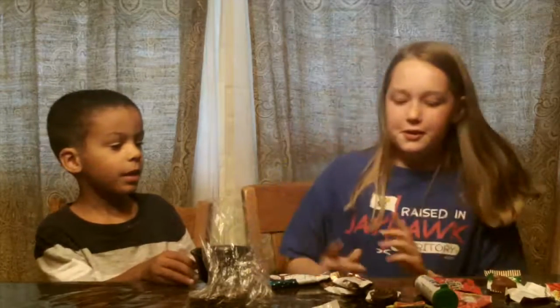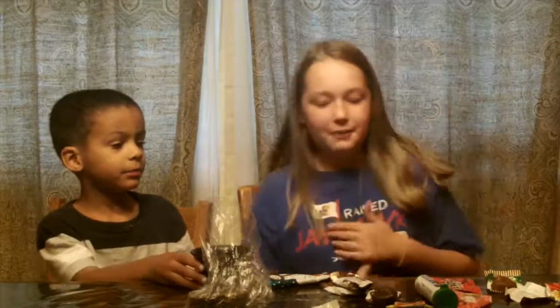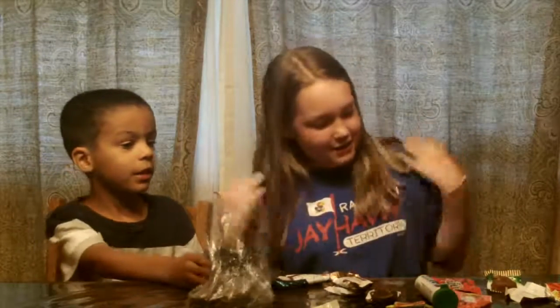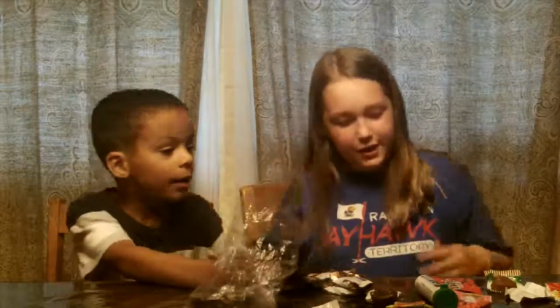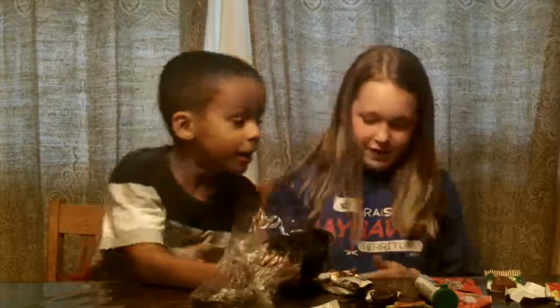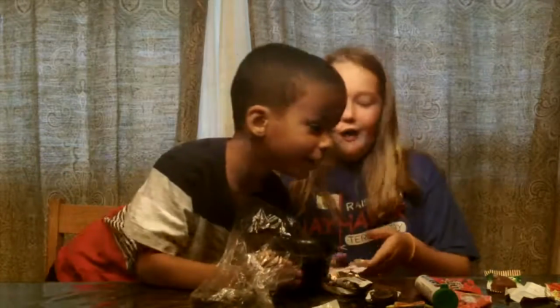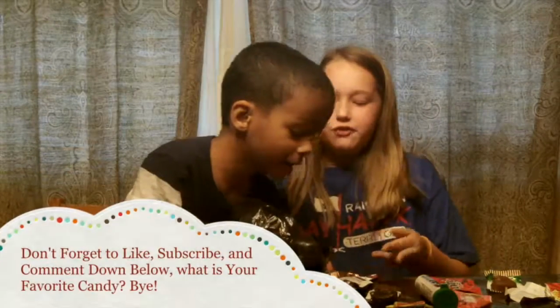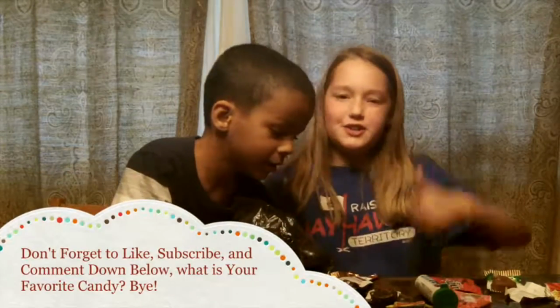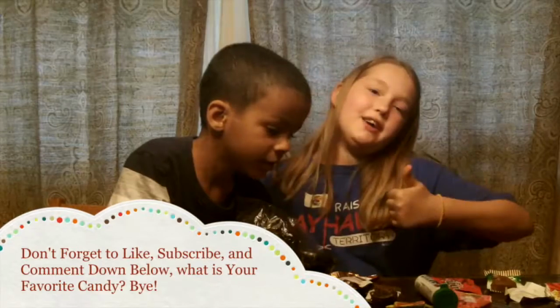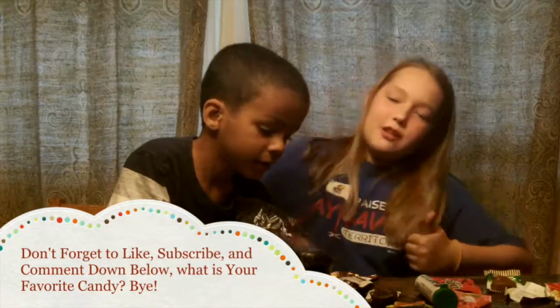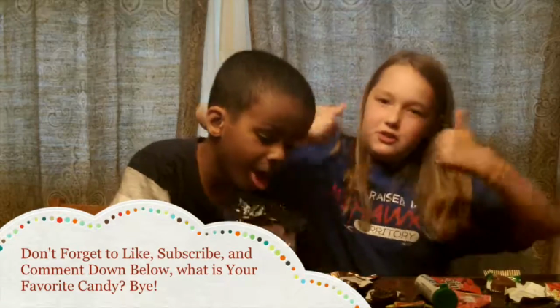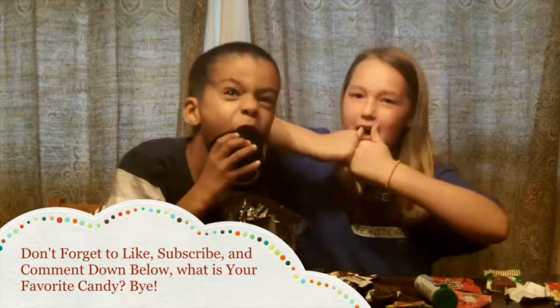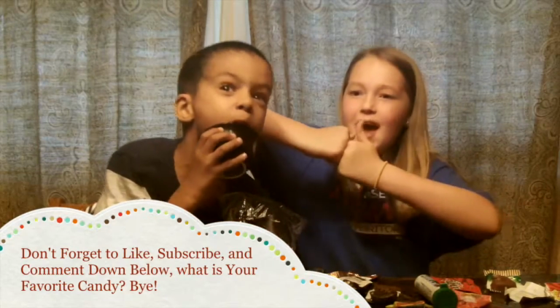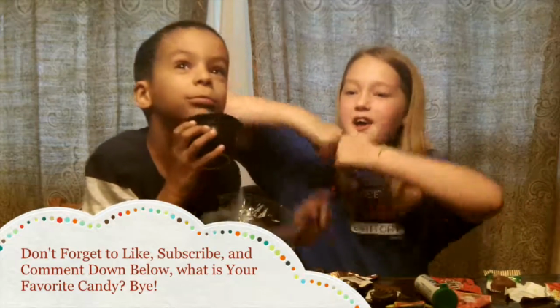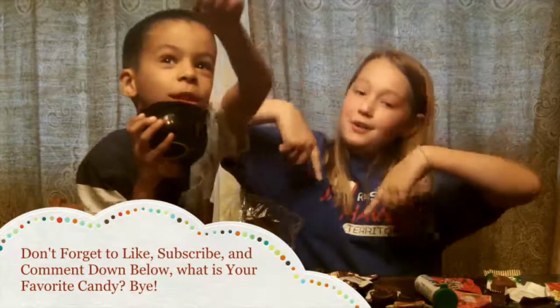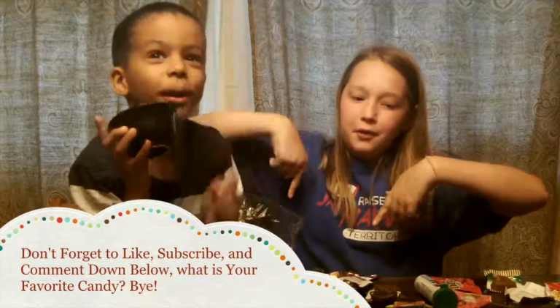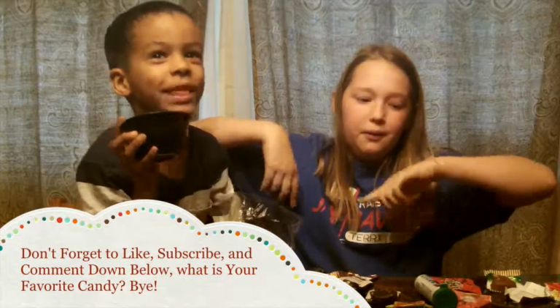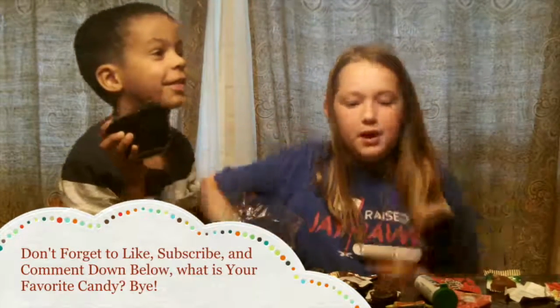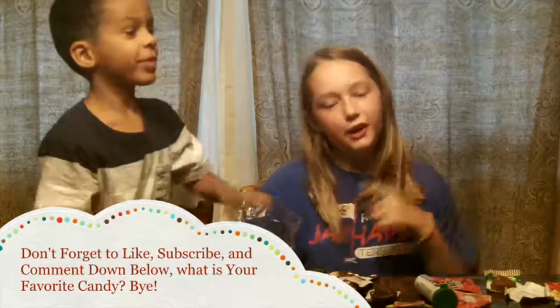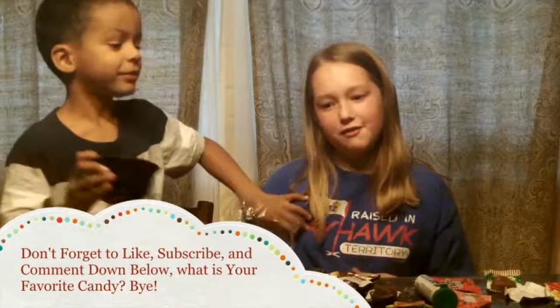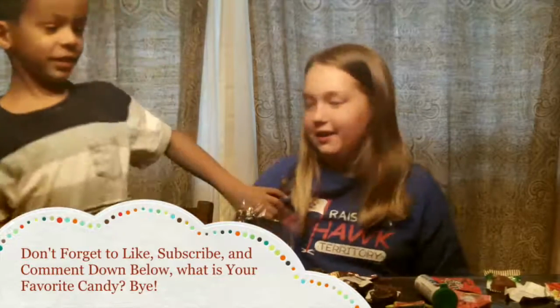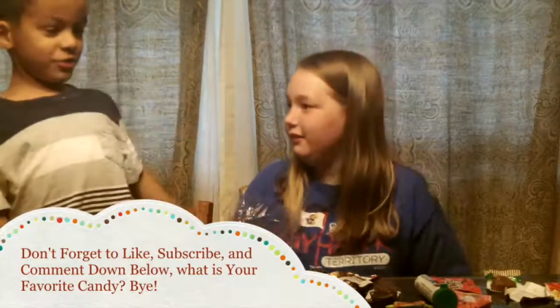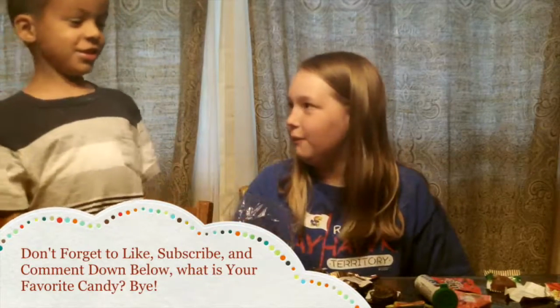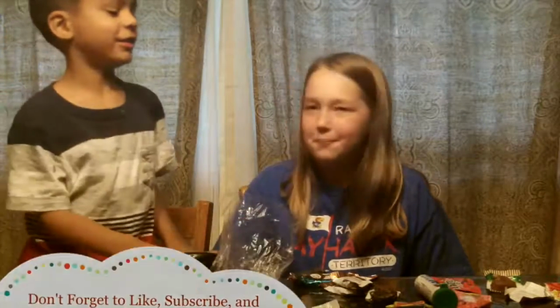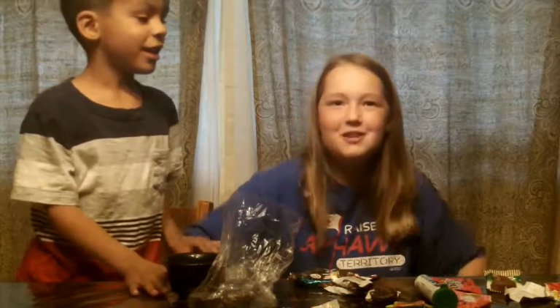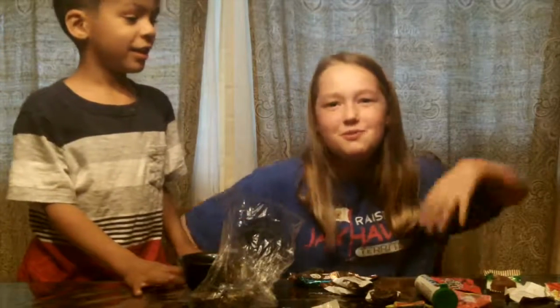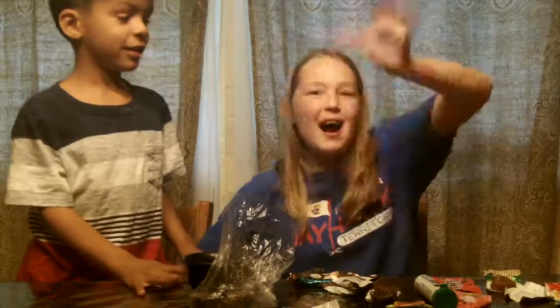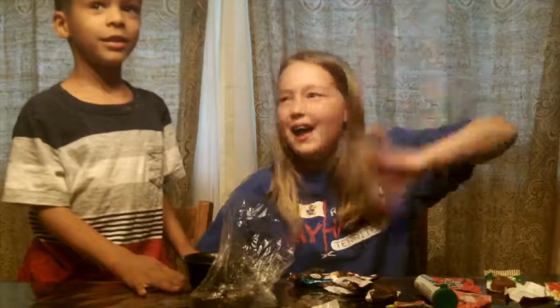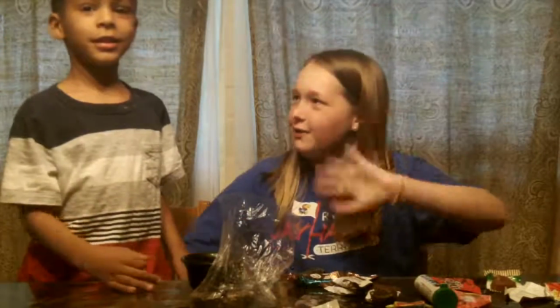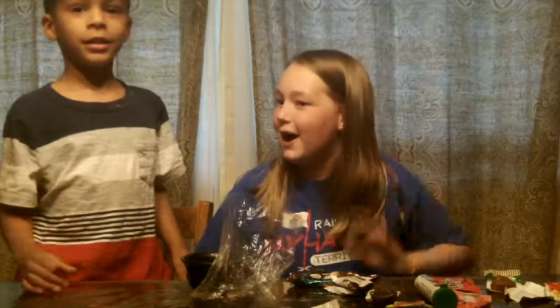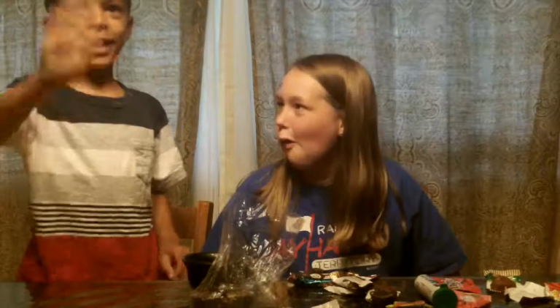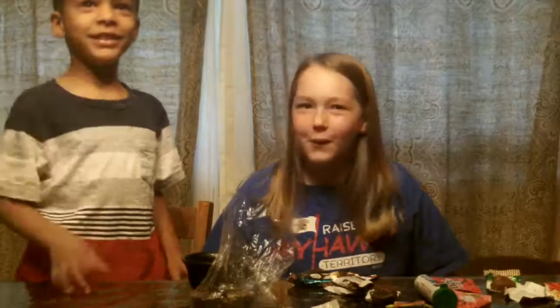Thank you for watching this video. Don't forget to like, subscribe, and comment down below — what is your favorite candy? Hope to see you soon. Bye! Can you say bye? Bye. Bye.